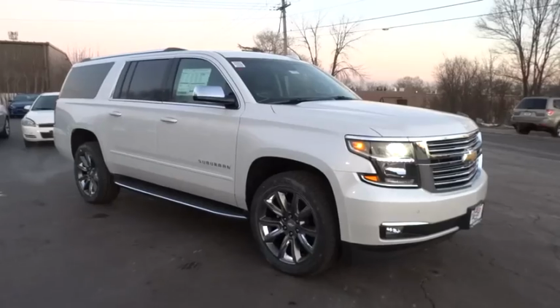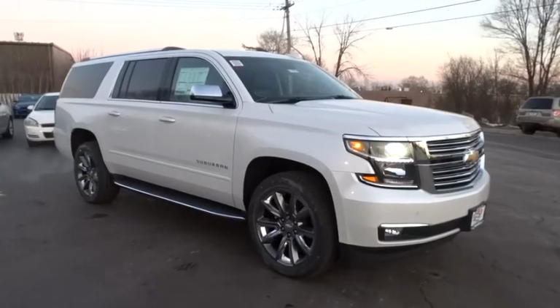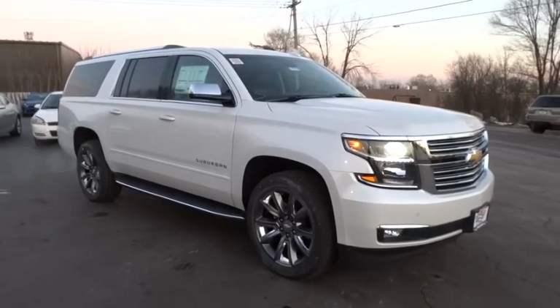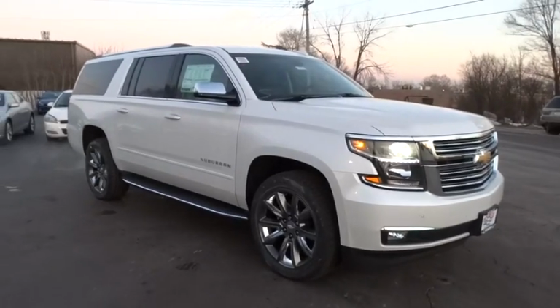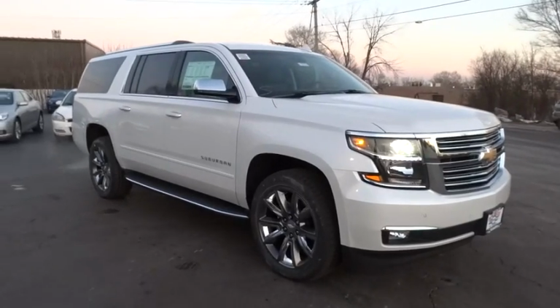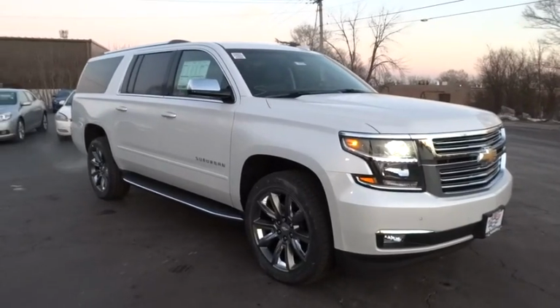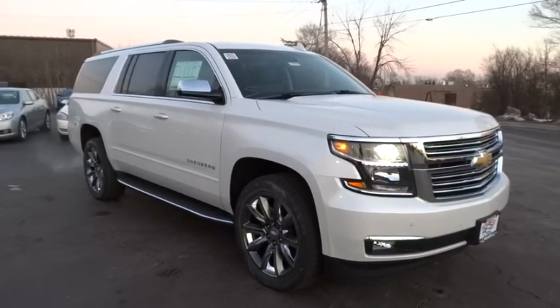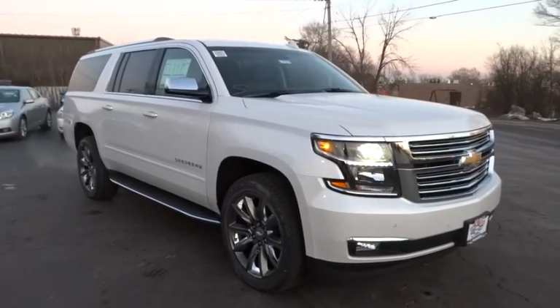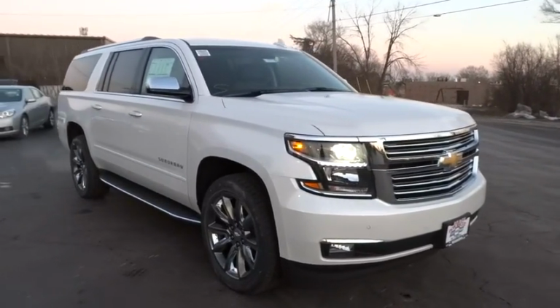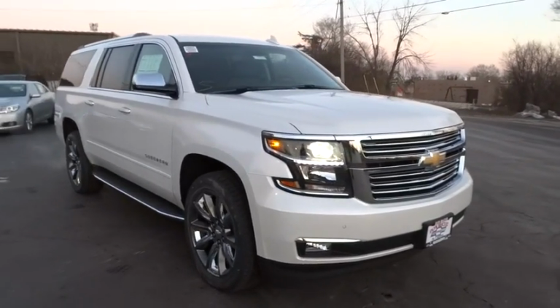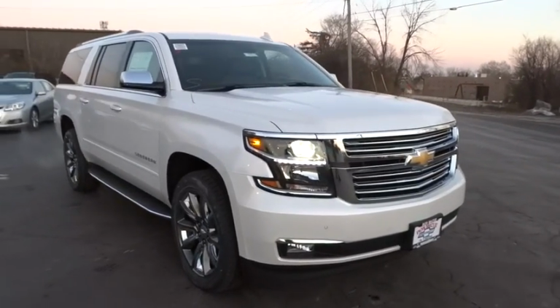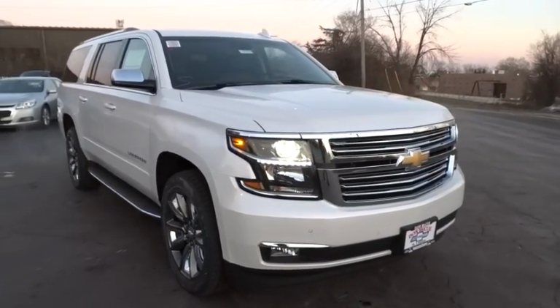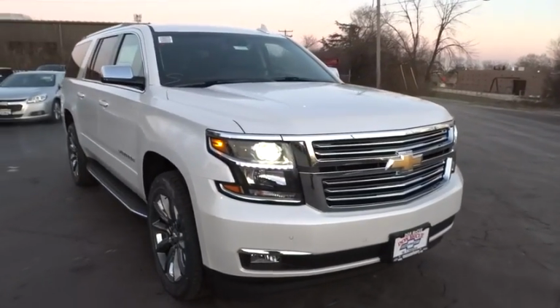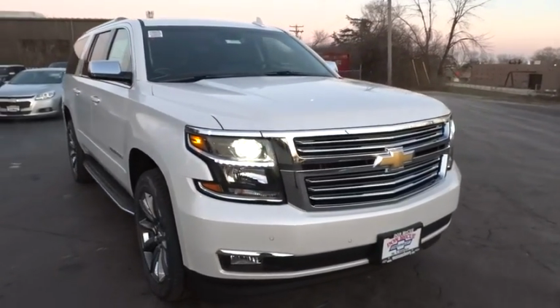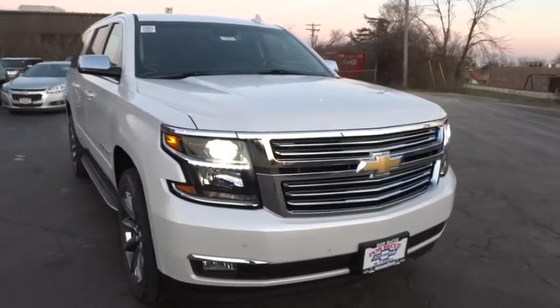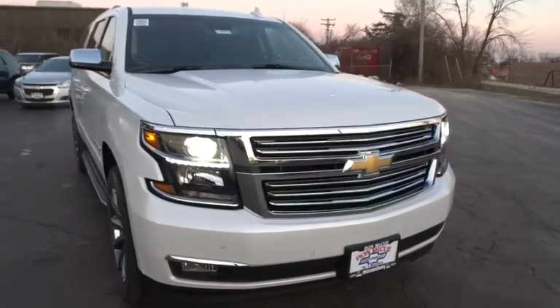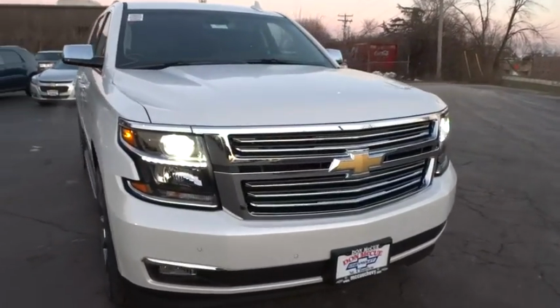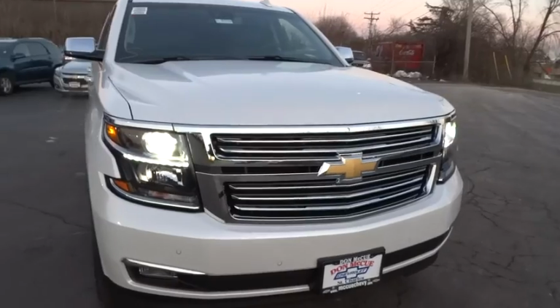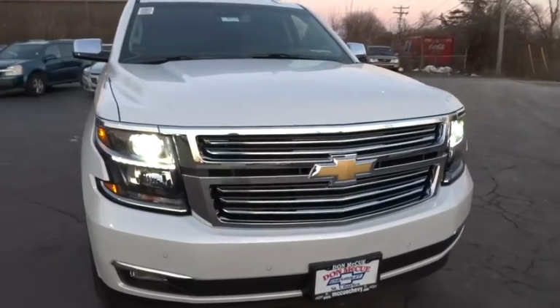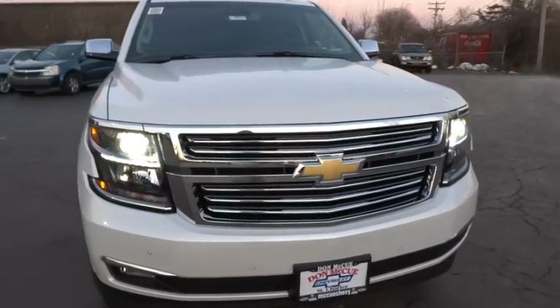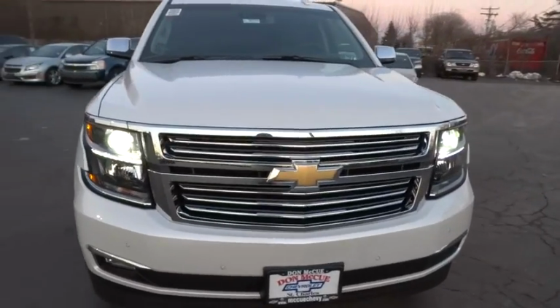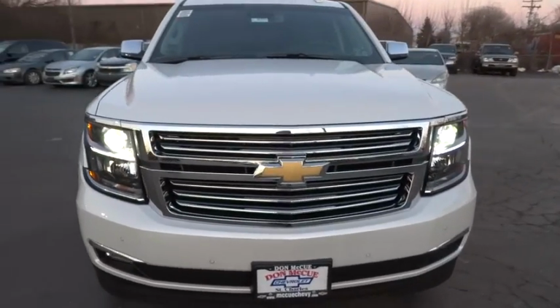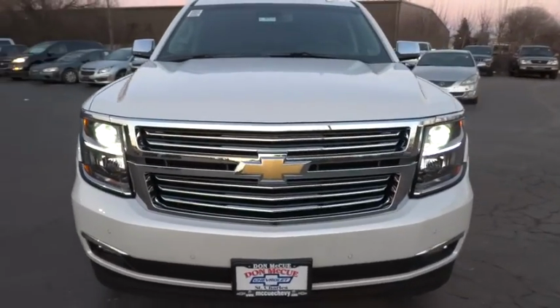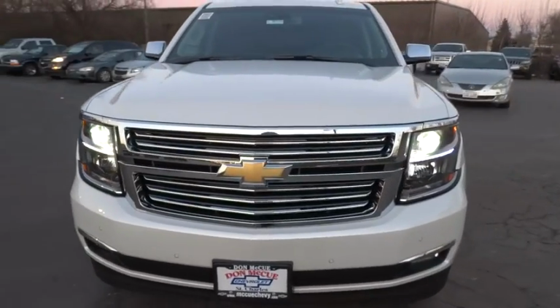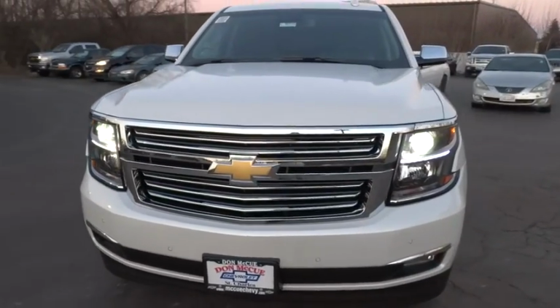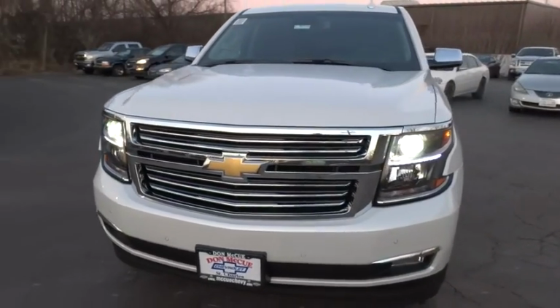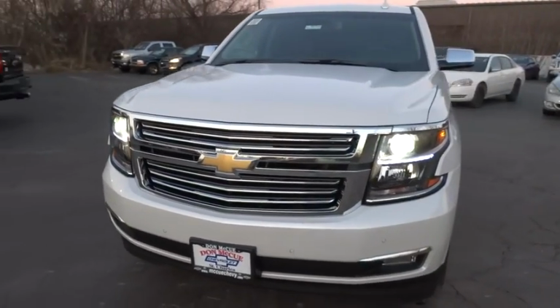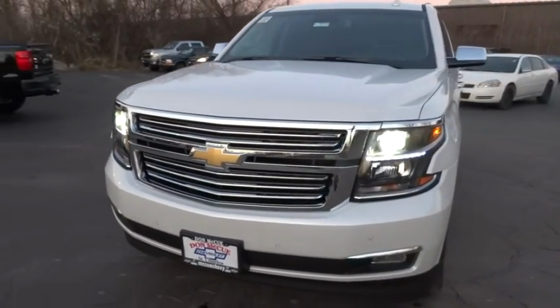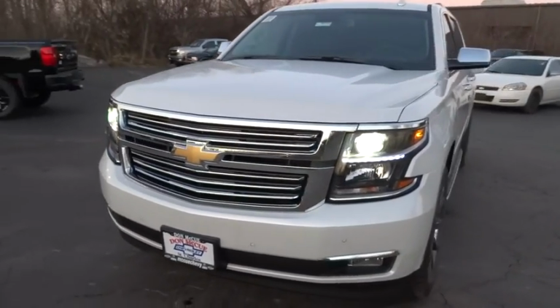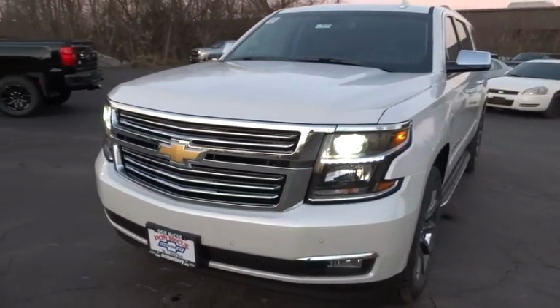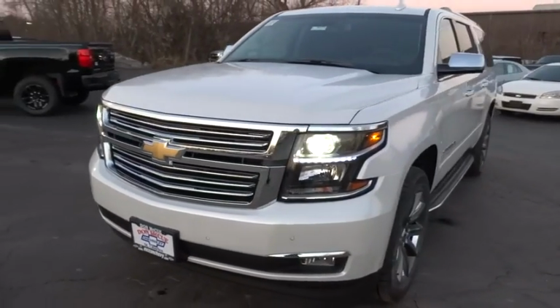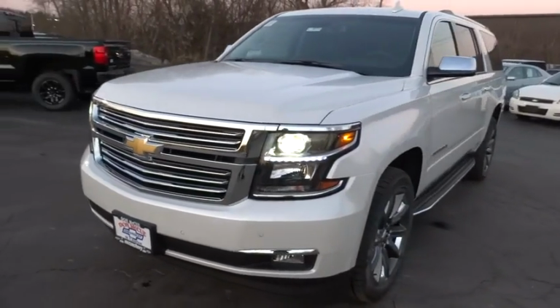2019 Chevrolet Suburban. Suburban excels at towing heavy trailers, hauling loads of people and gear, and enduring hard use and rugged terrain.